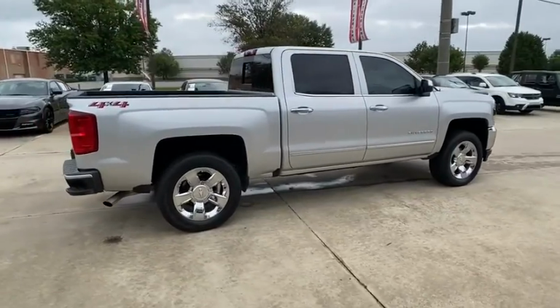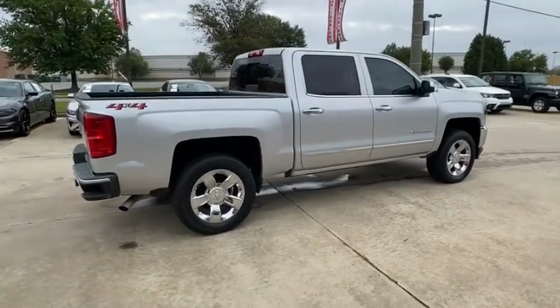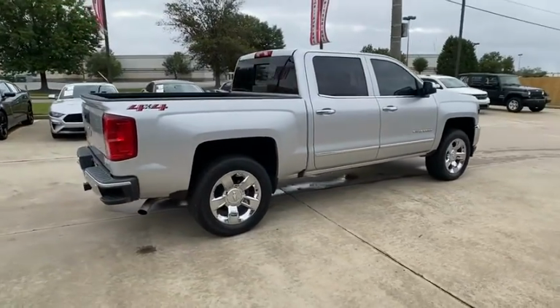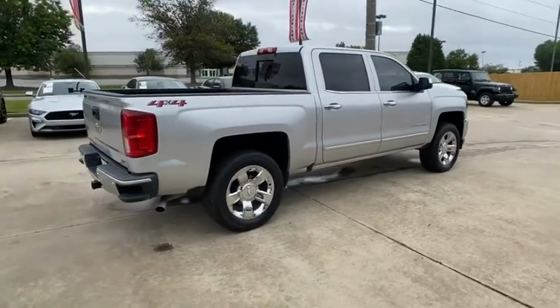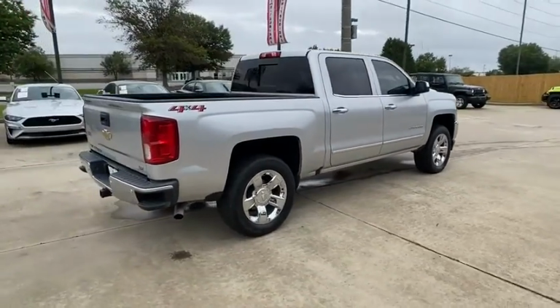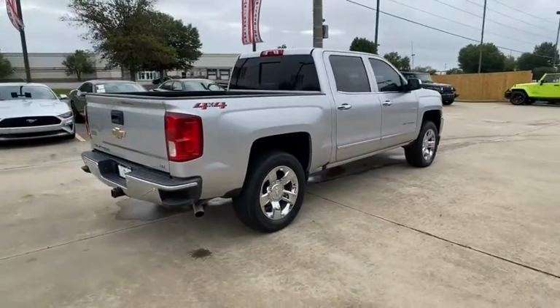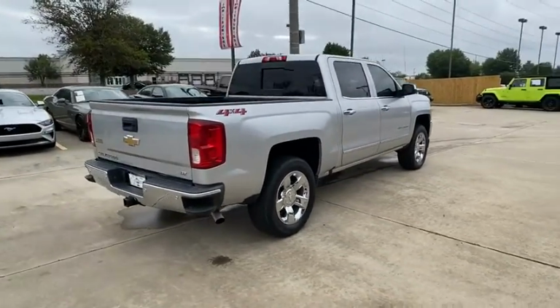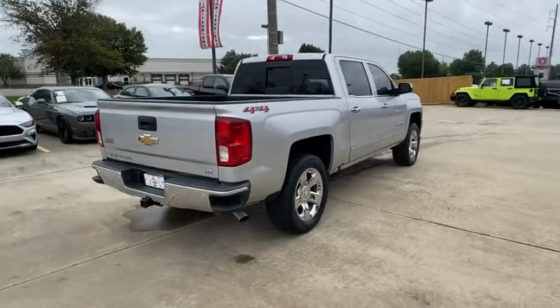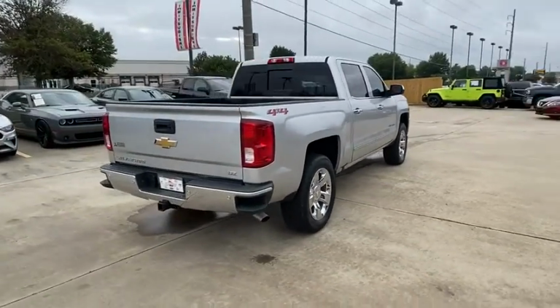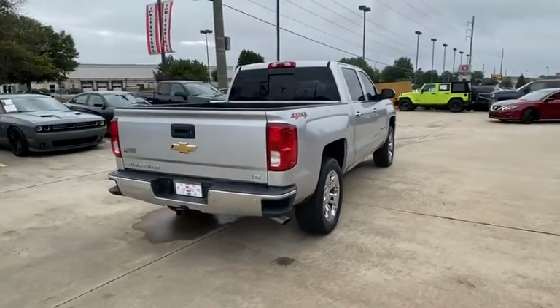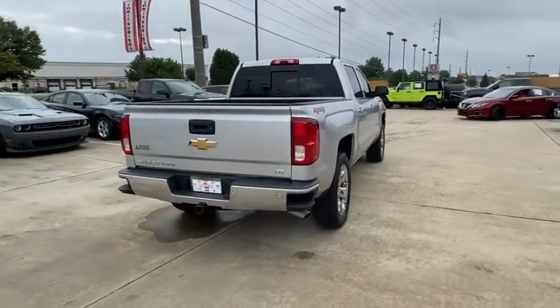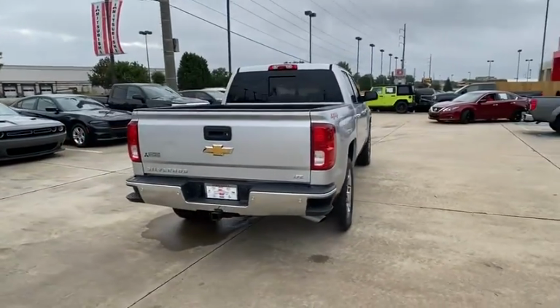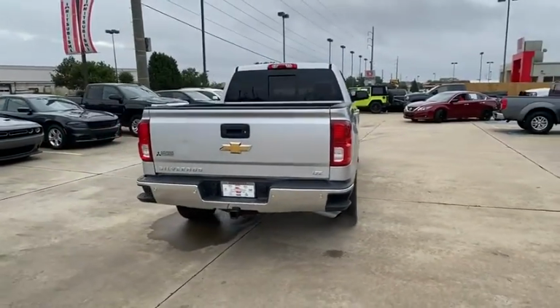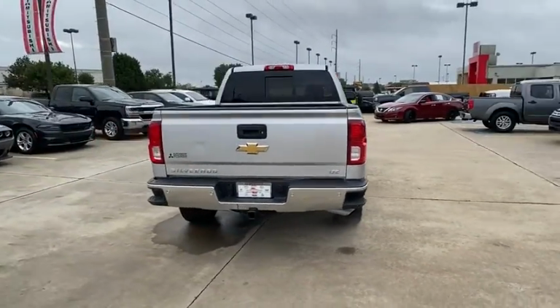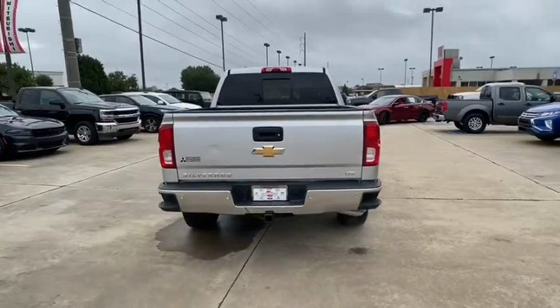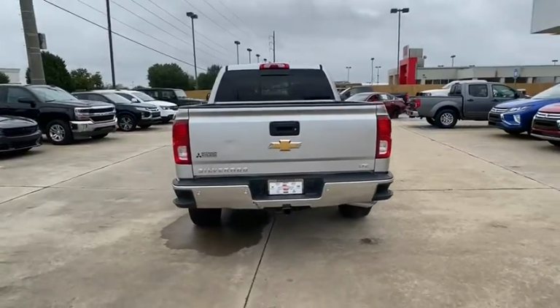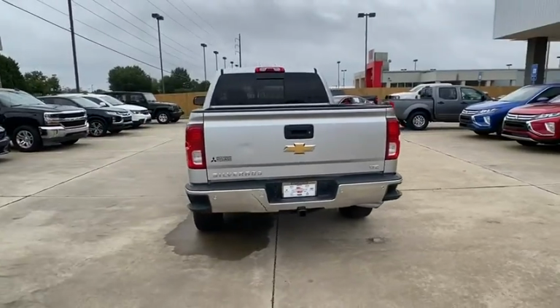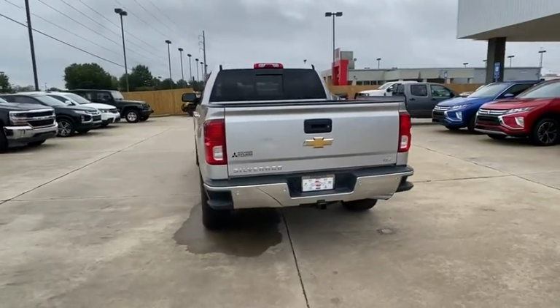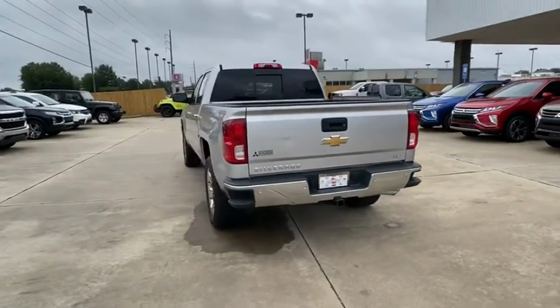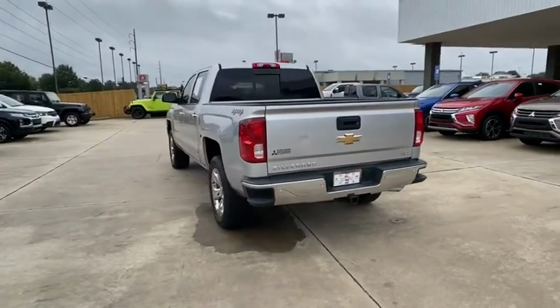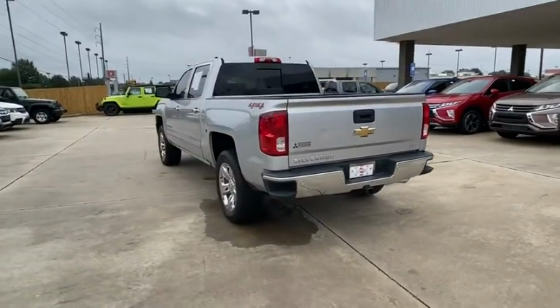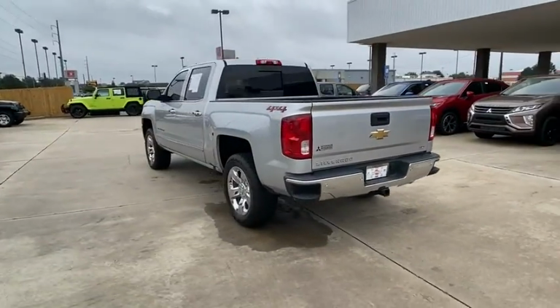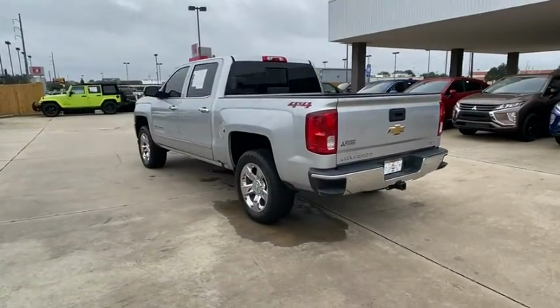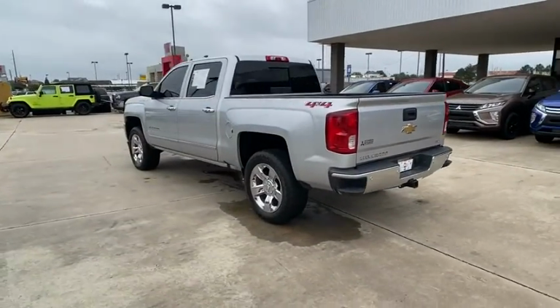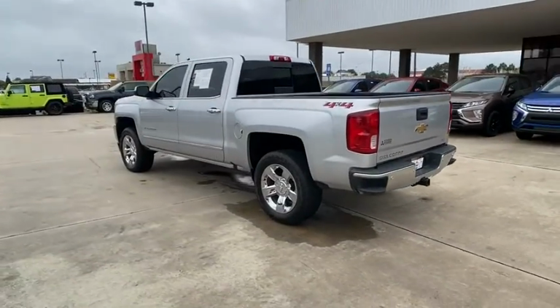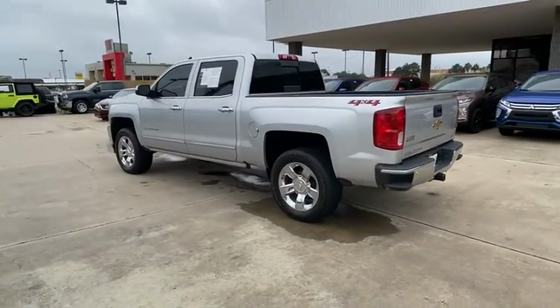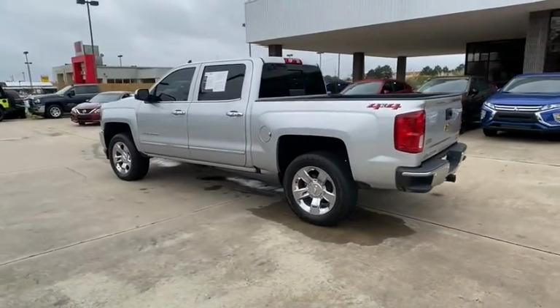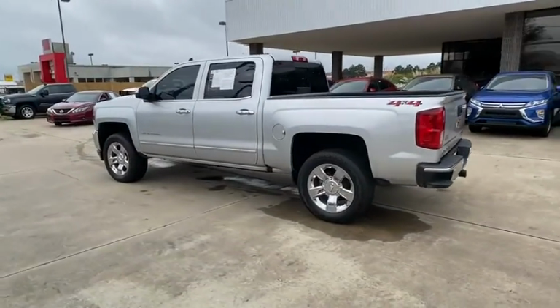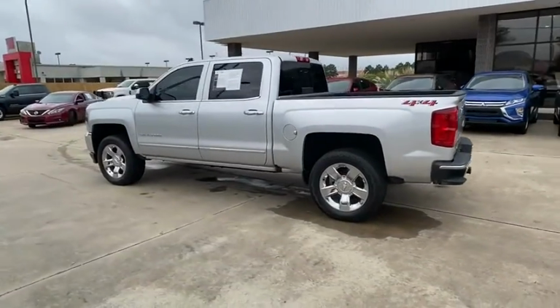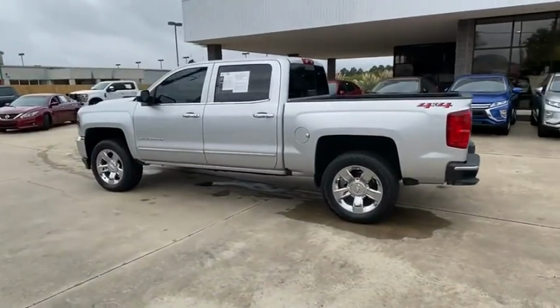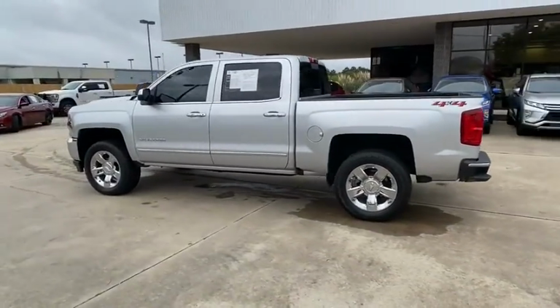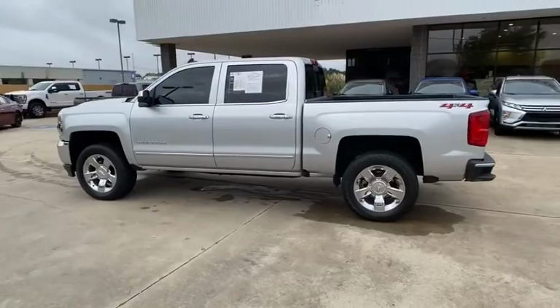The impressive interior is simply another reason that the Chevy Silverado is a top choice among truck buyers. This vehicle has less than 45,000 miles.